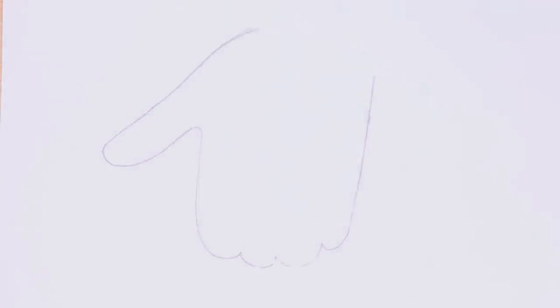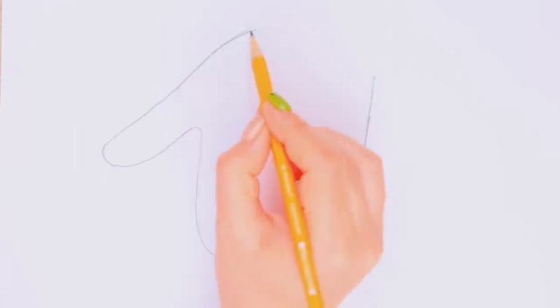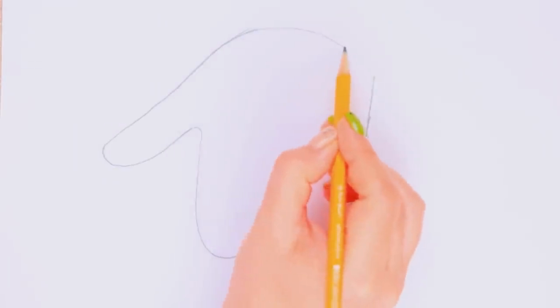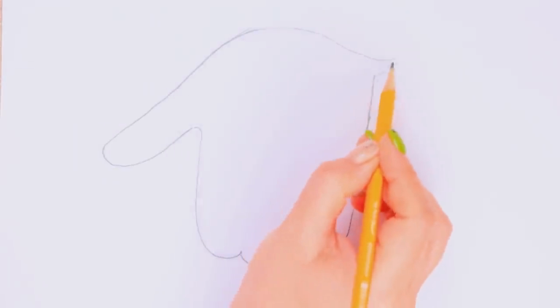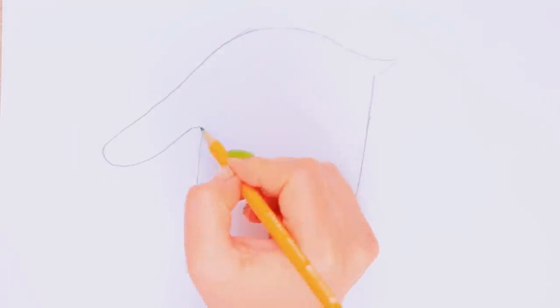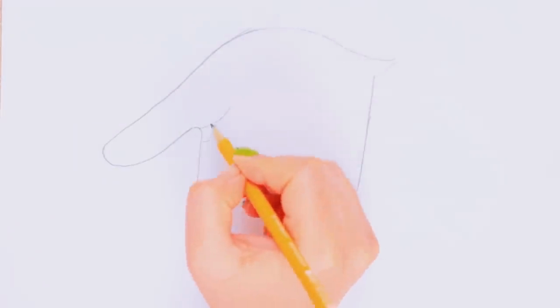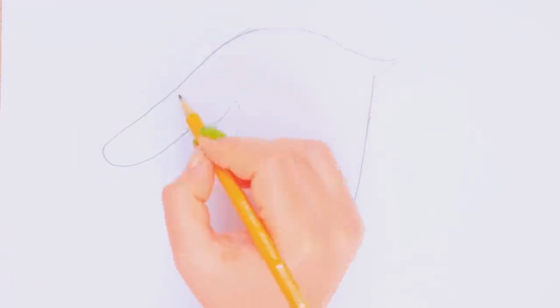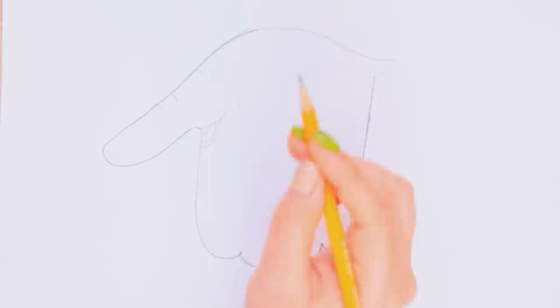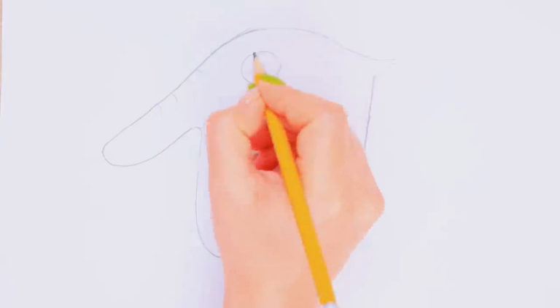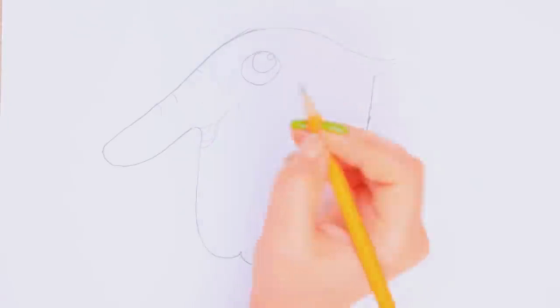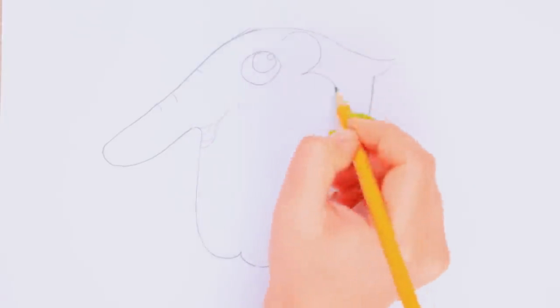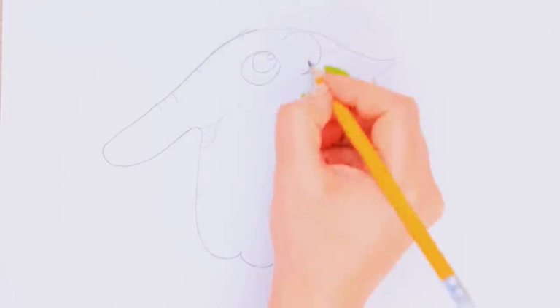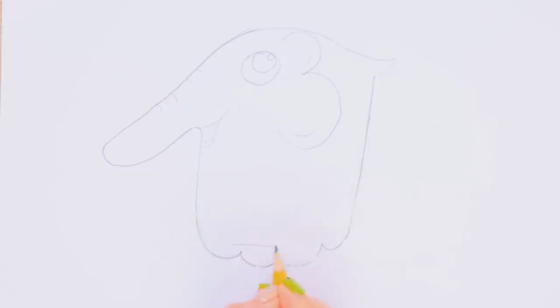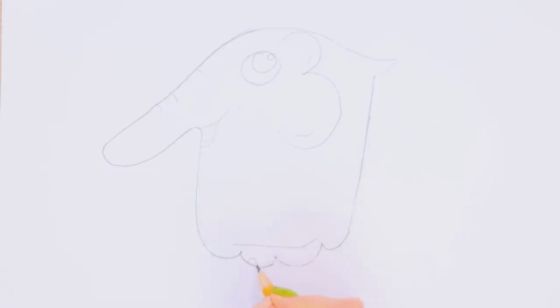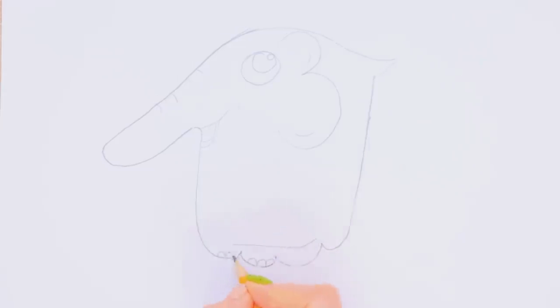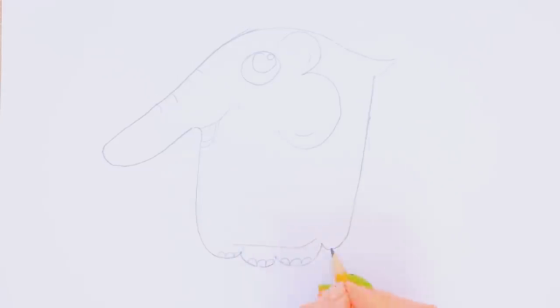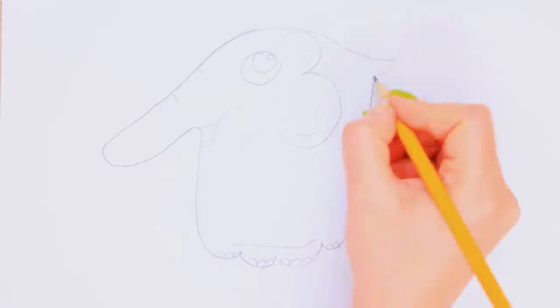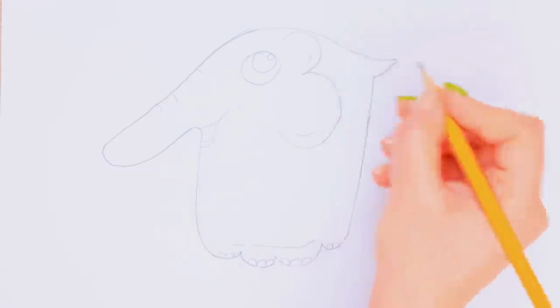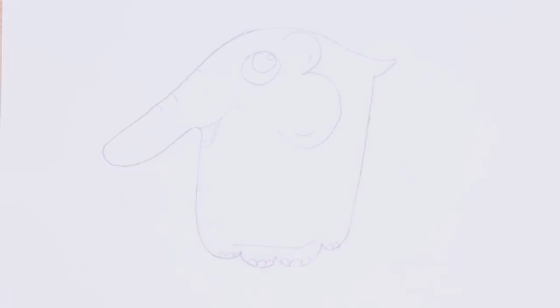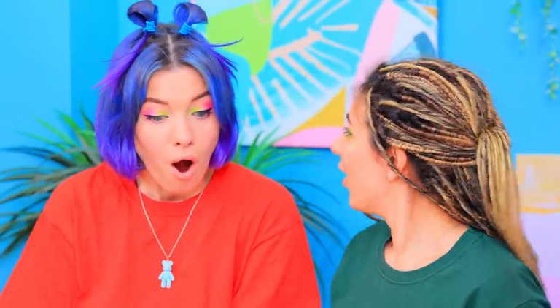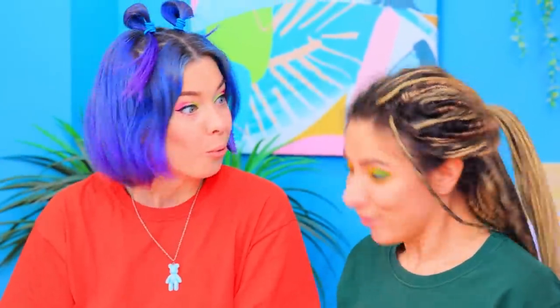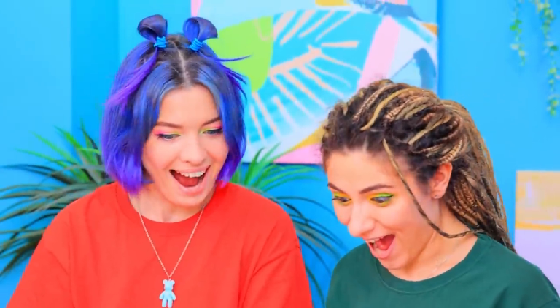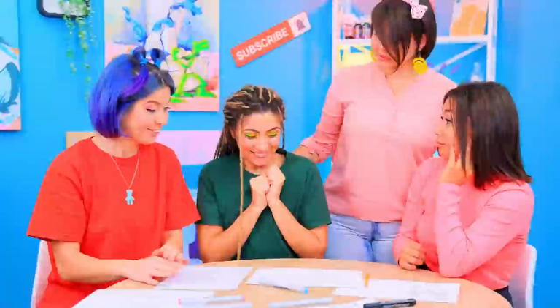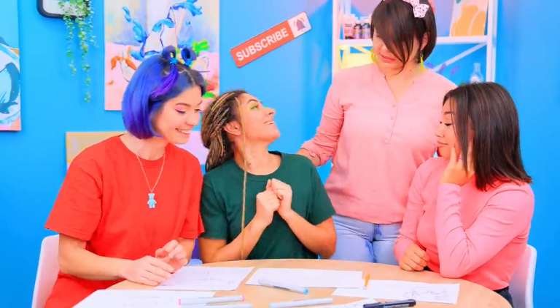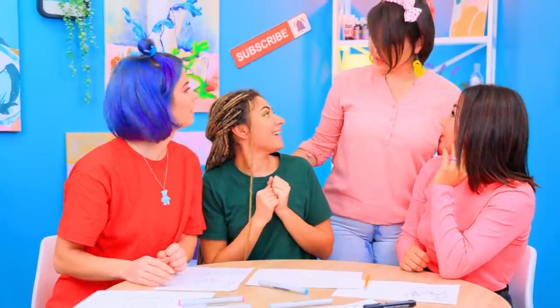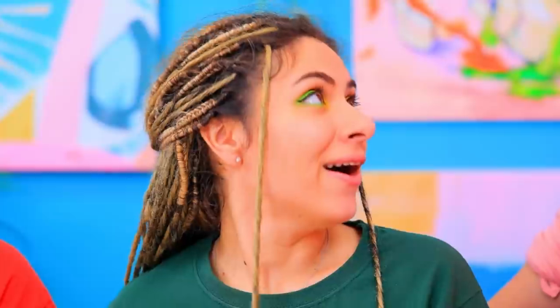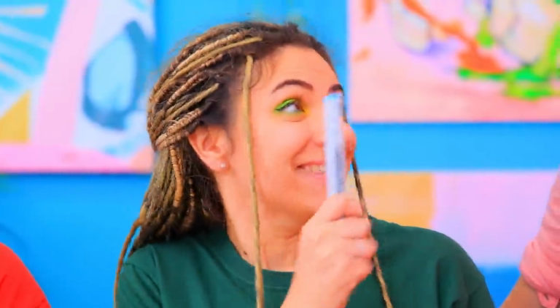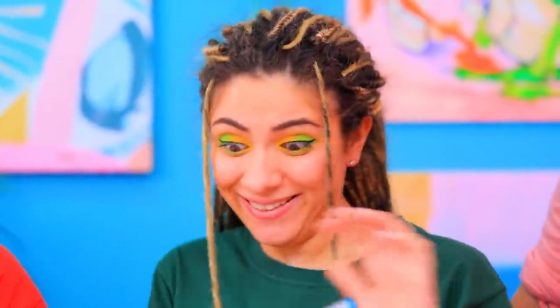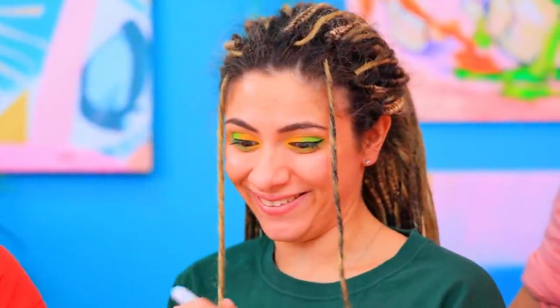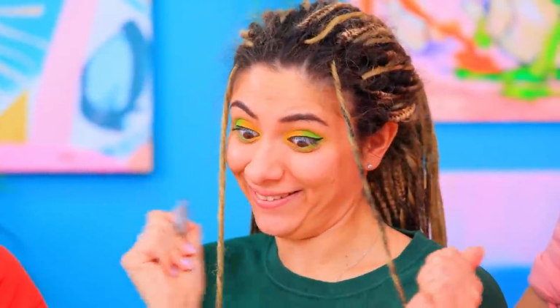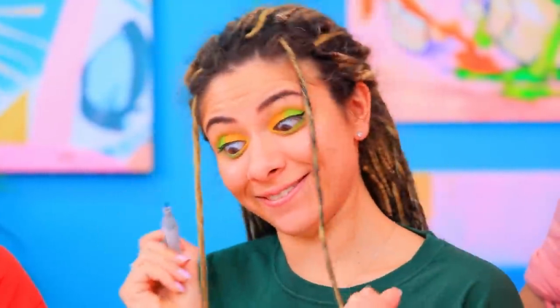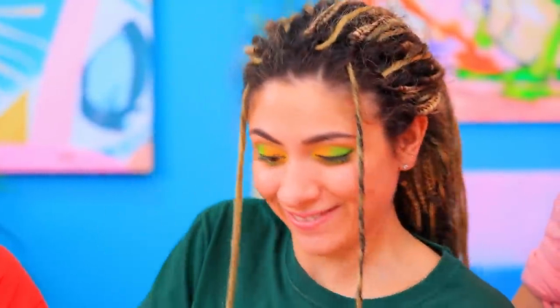Now you just have to add details: a tail, a face, an ear, and legs! Wow! It worked! Thanks! I can't wait to color this elephant in!